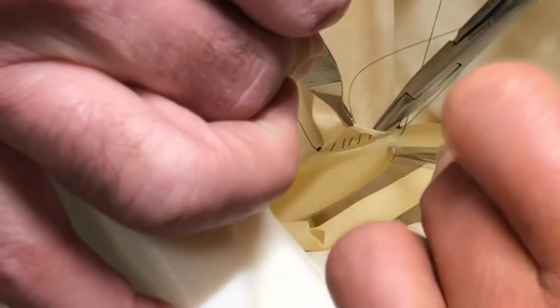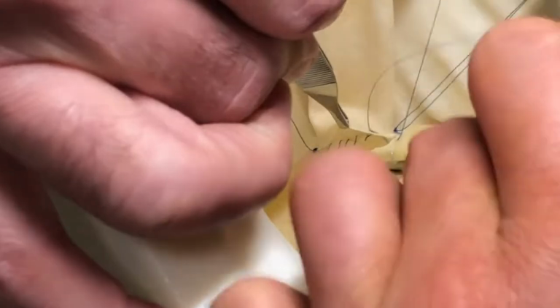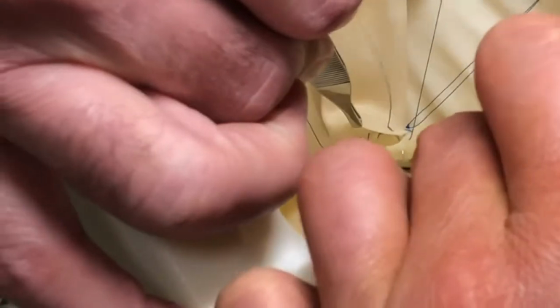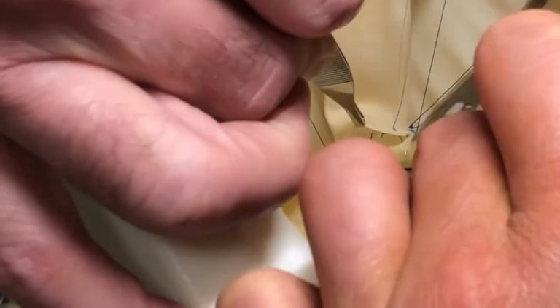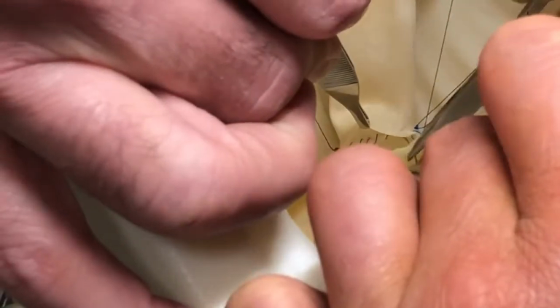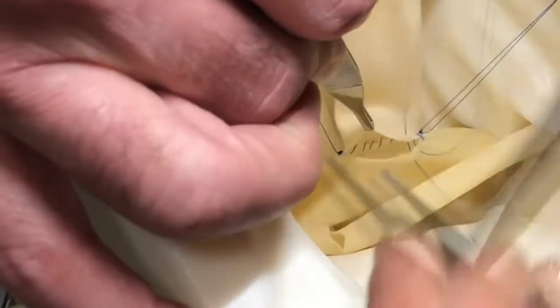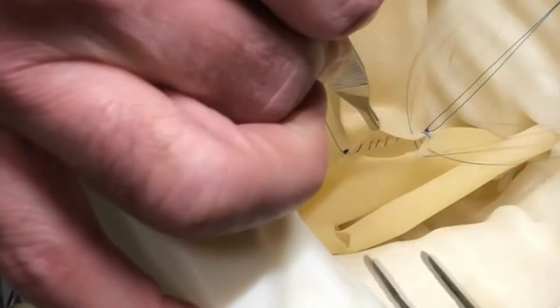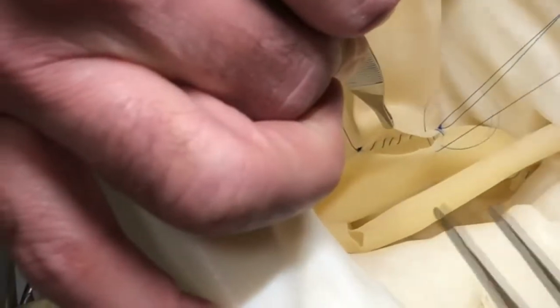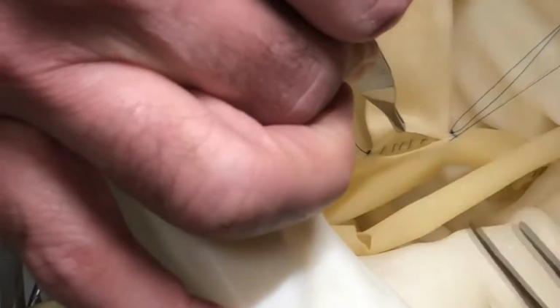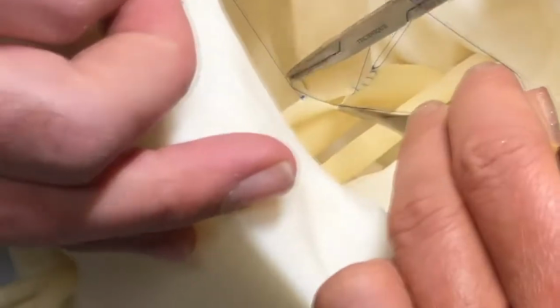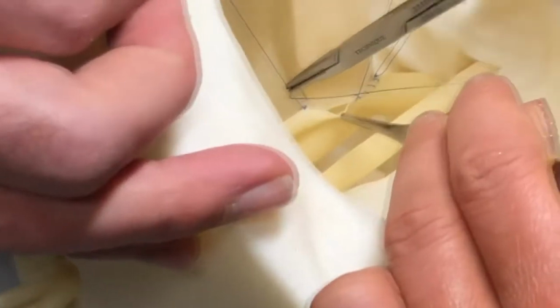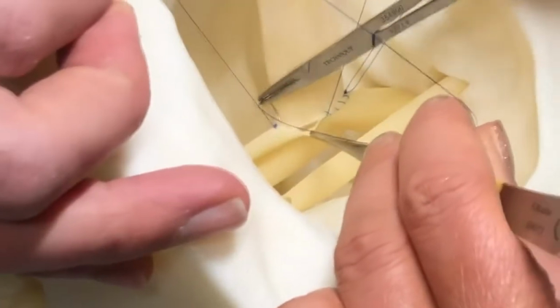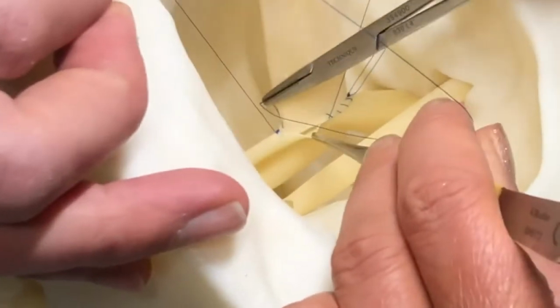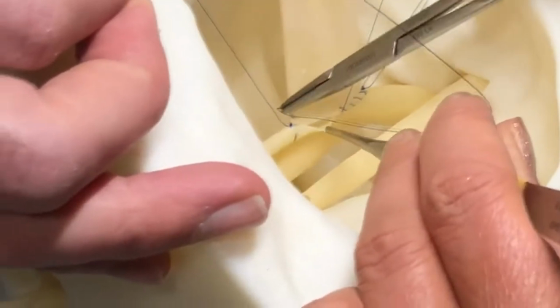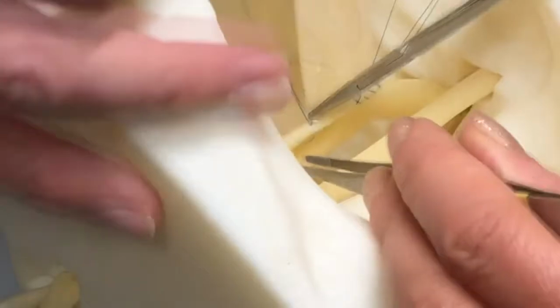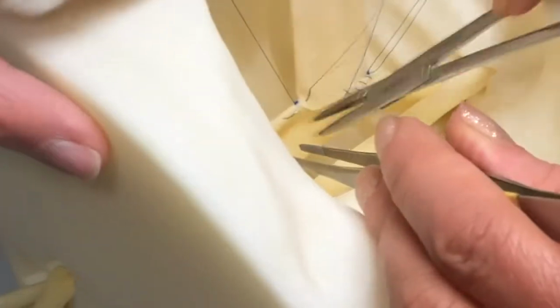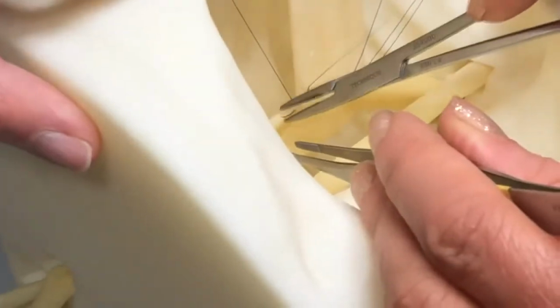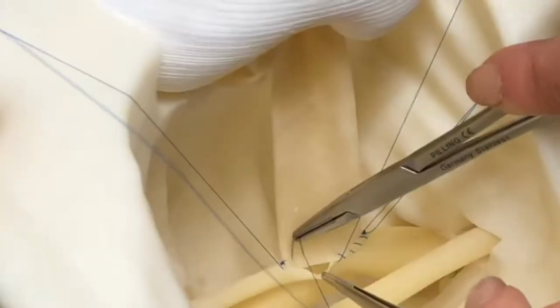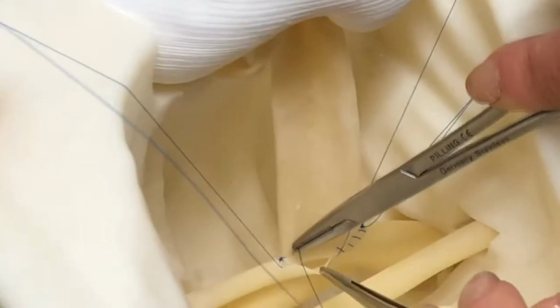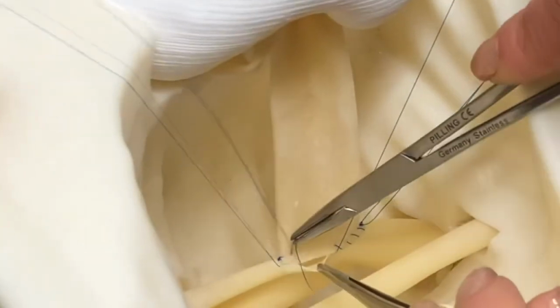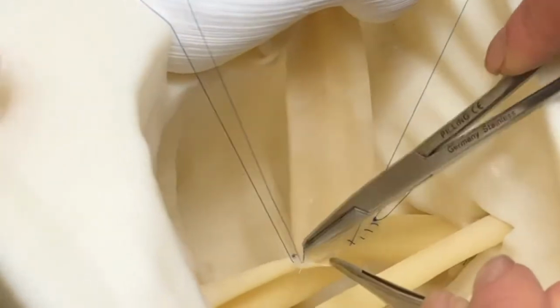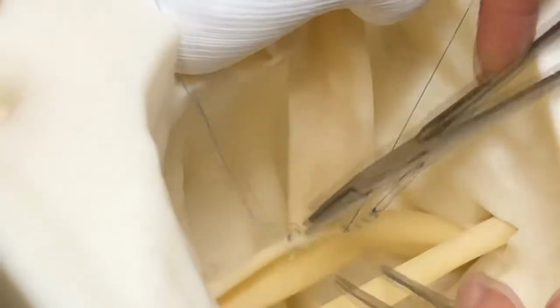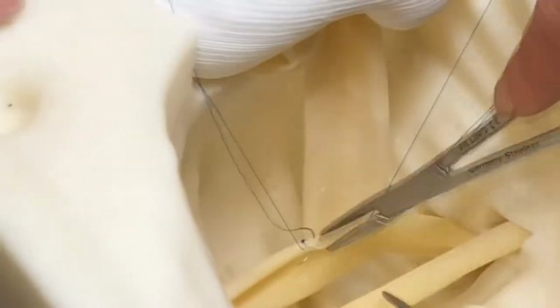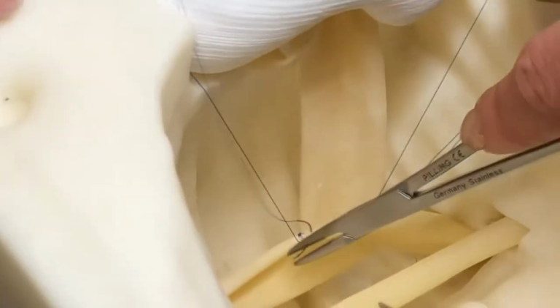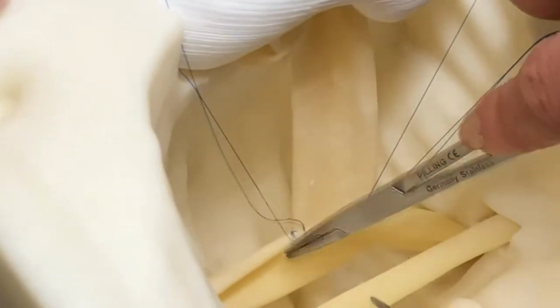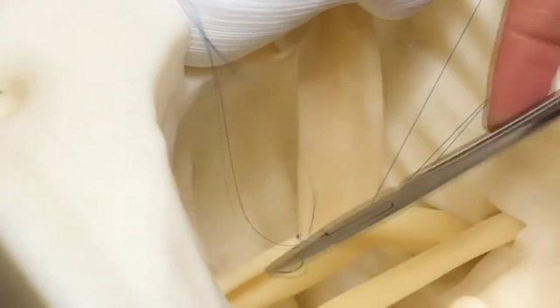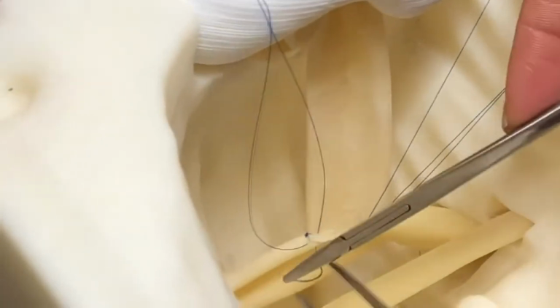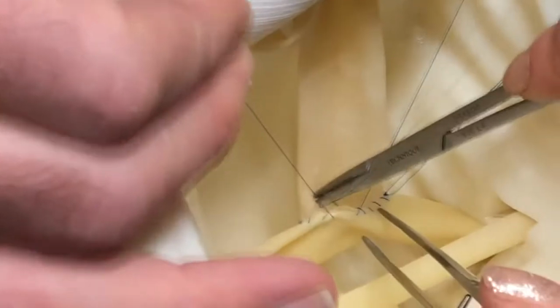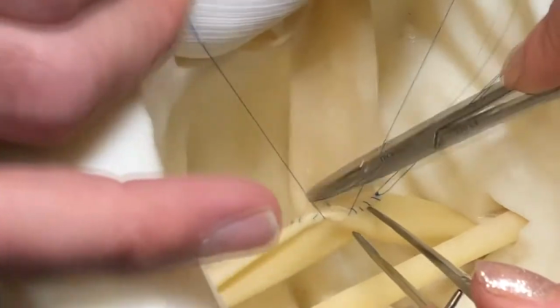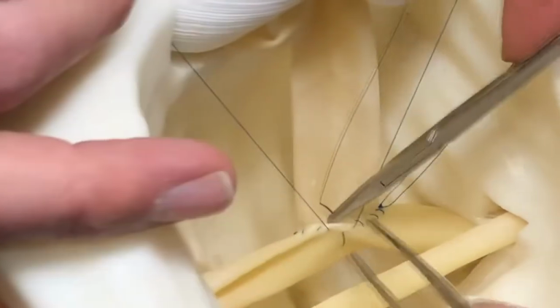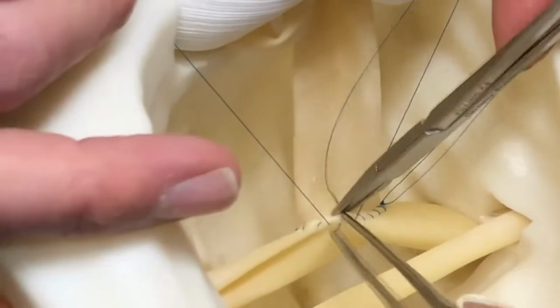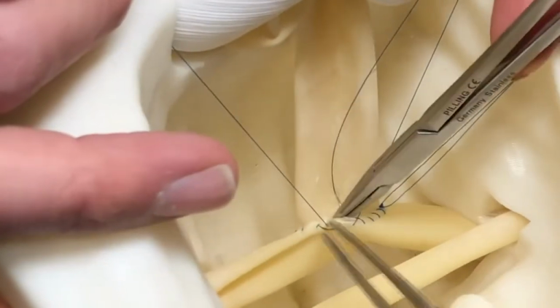In order to complete the anastomosis, we run to the midpoint of the suture line and then transition back to our stay suture in order to tie the knot in the middle of the anastomosis.